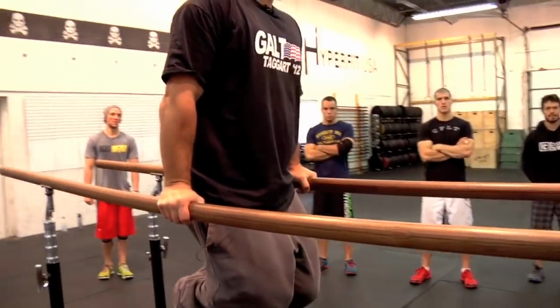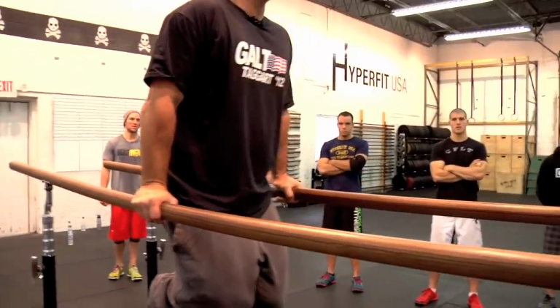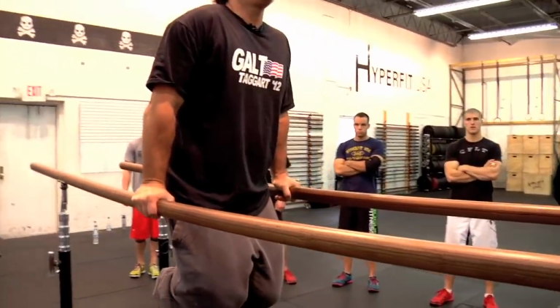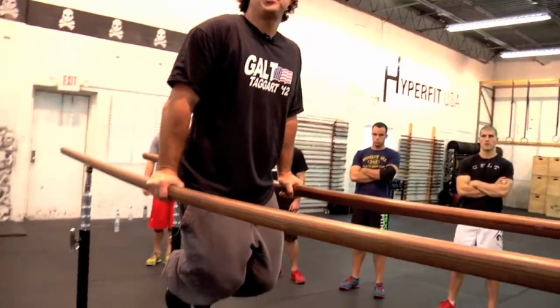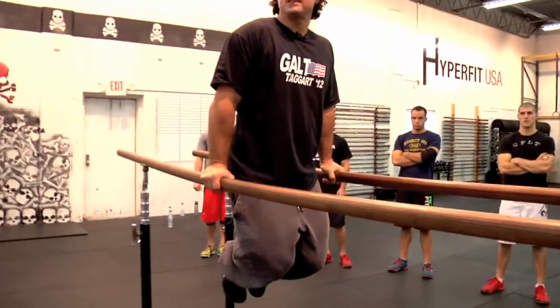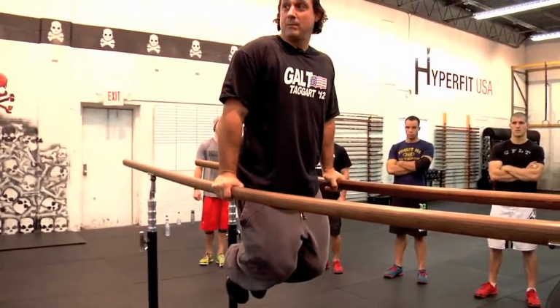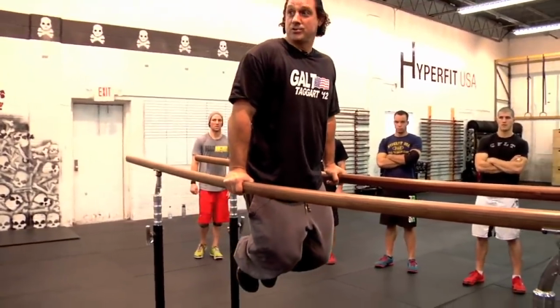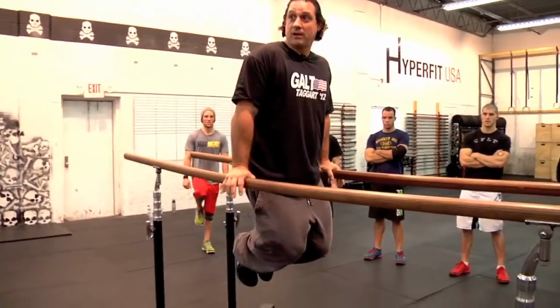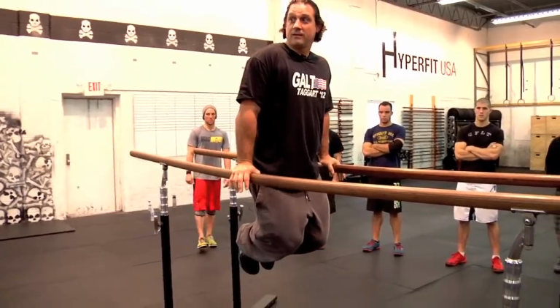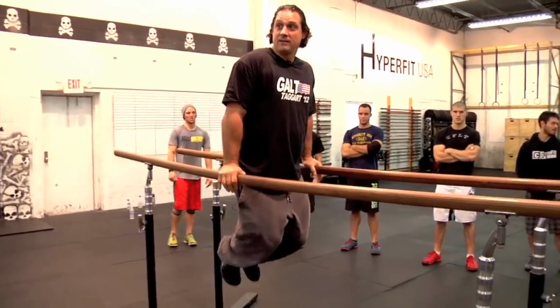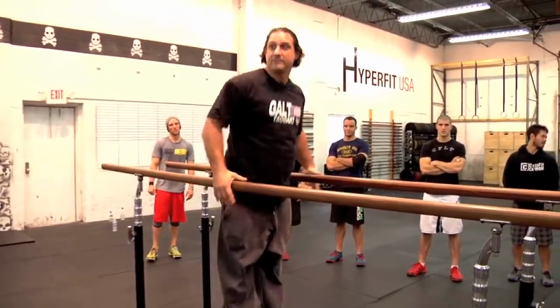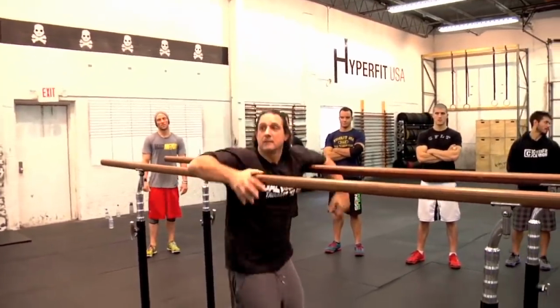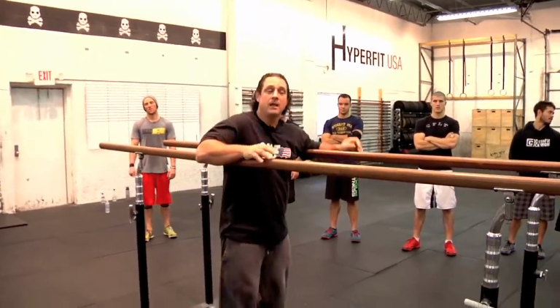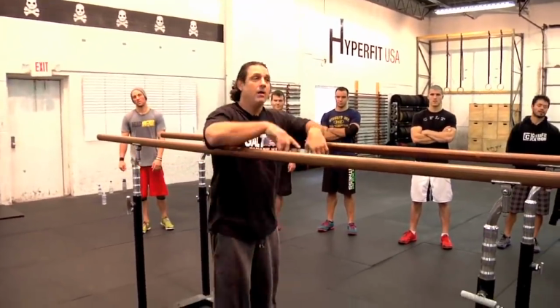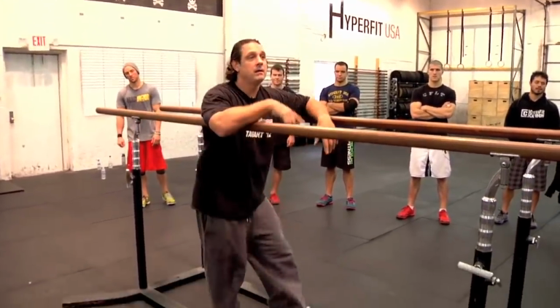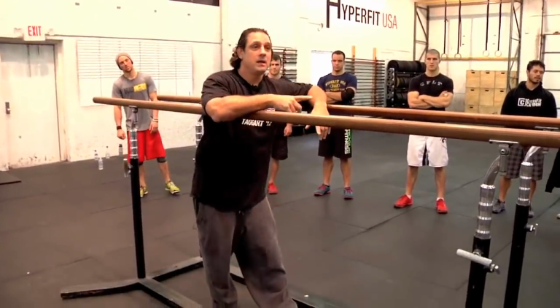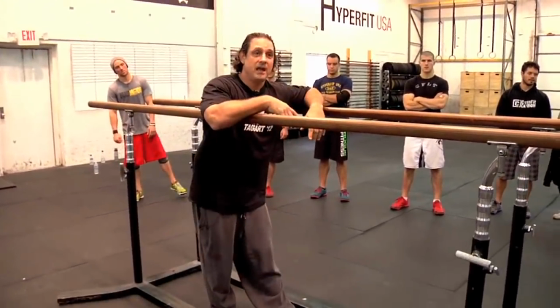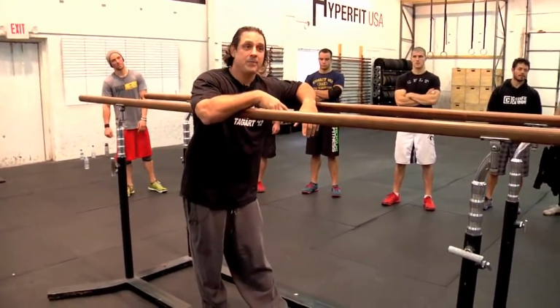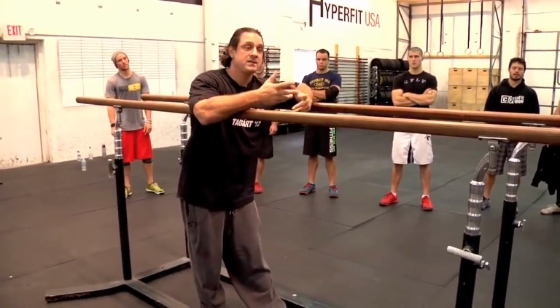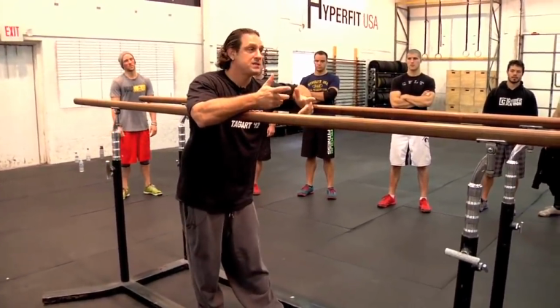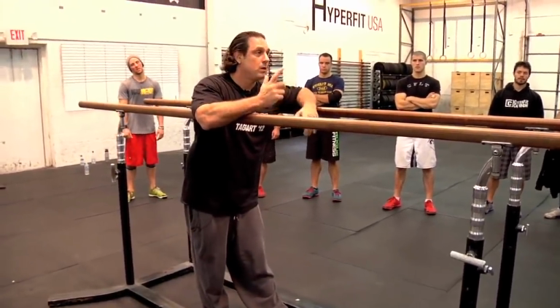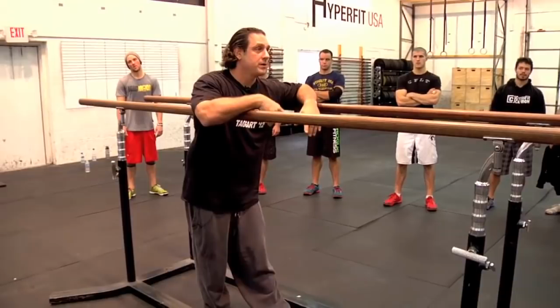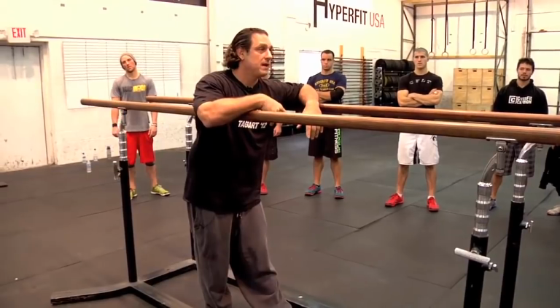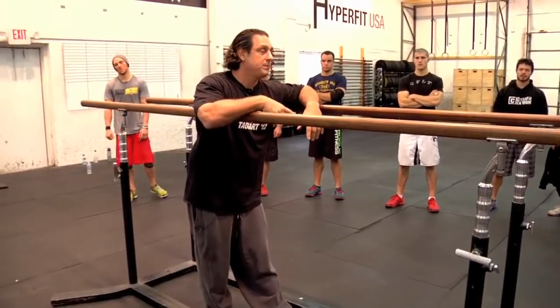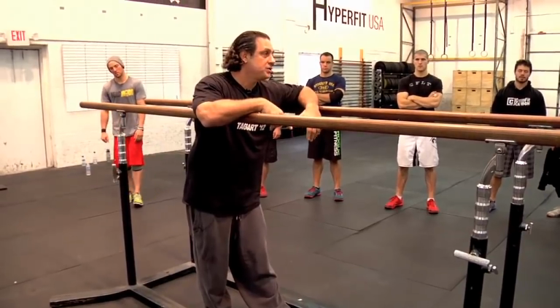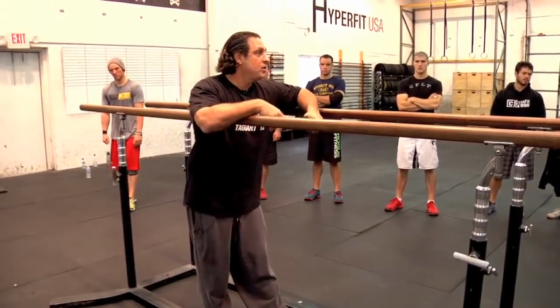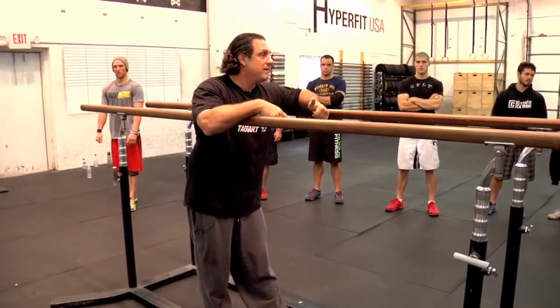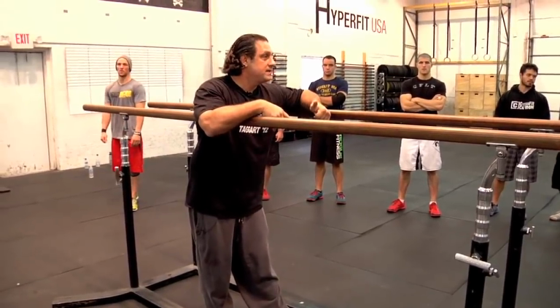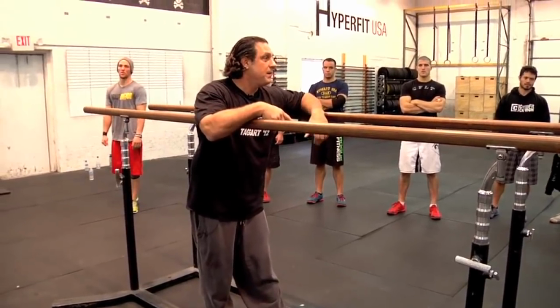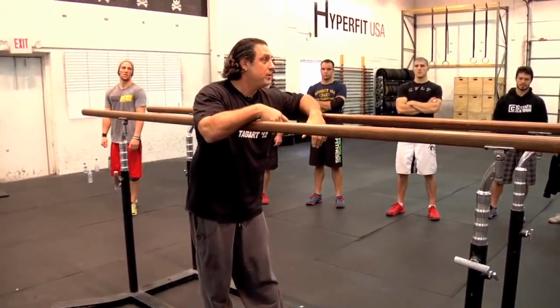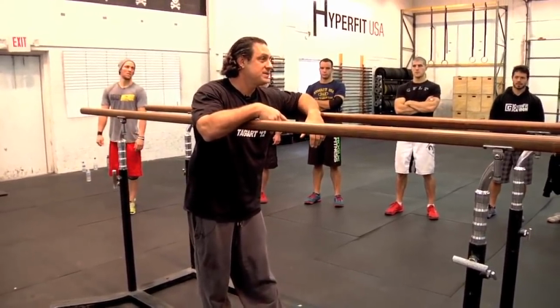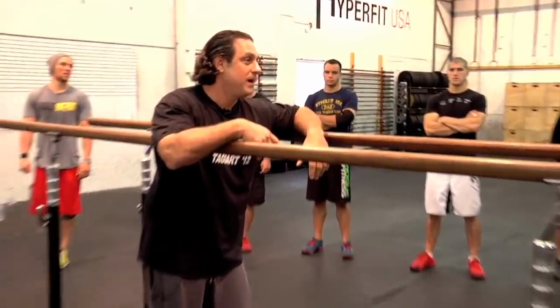I weigh a metric ton — I should not physically be able to do this. Now, you guys are going to have an opportunity to get to support, lower yourself down to a good position, drive your knees up, and push at the same time.